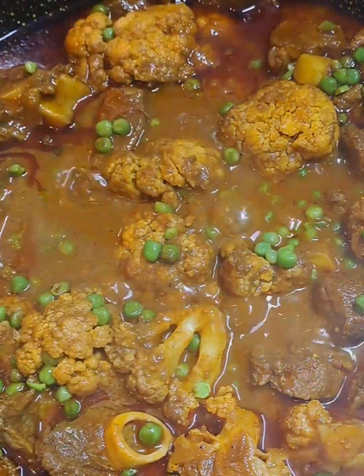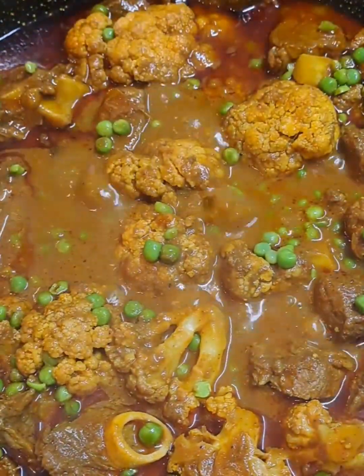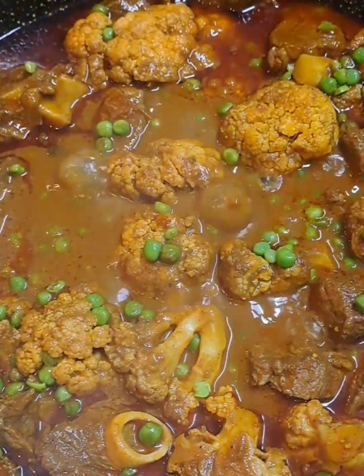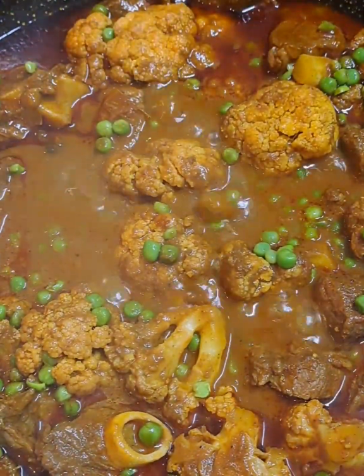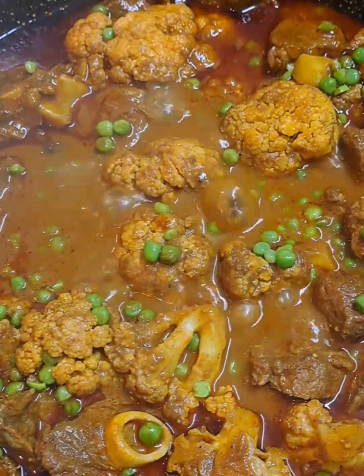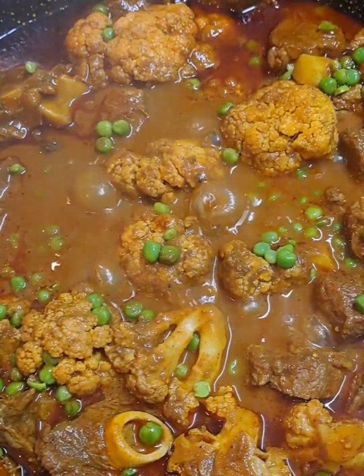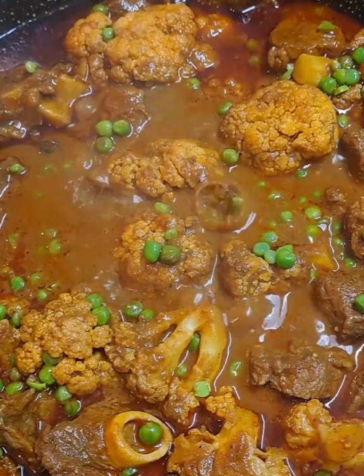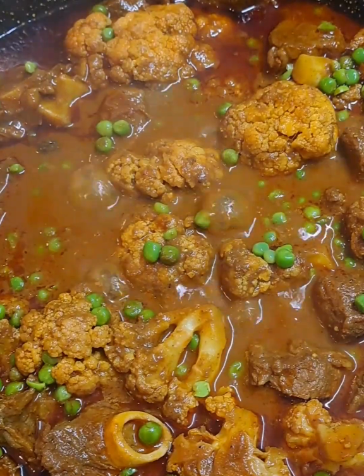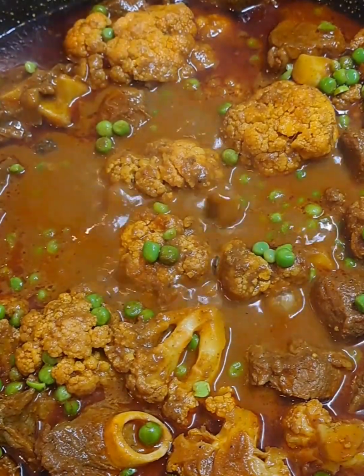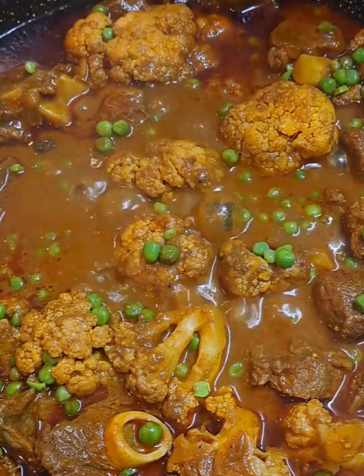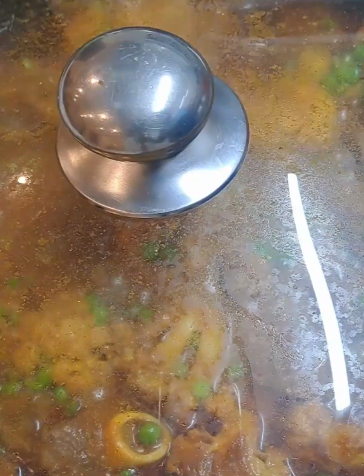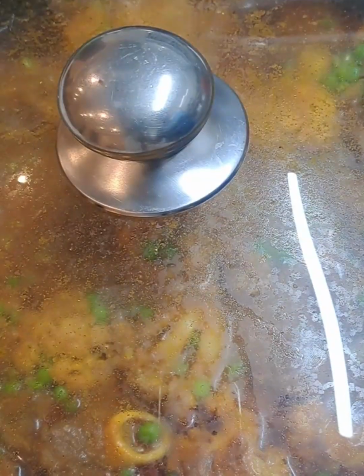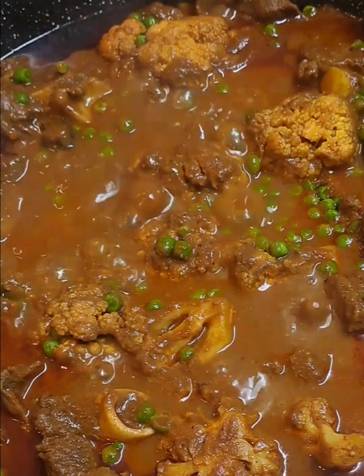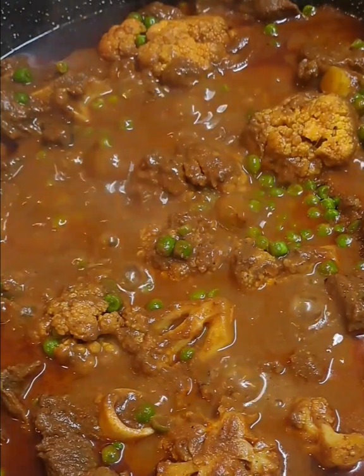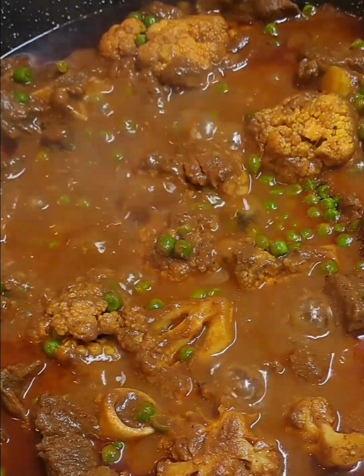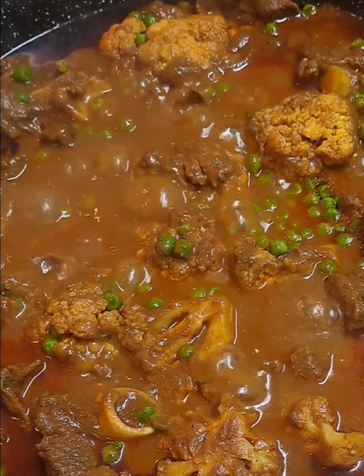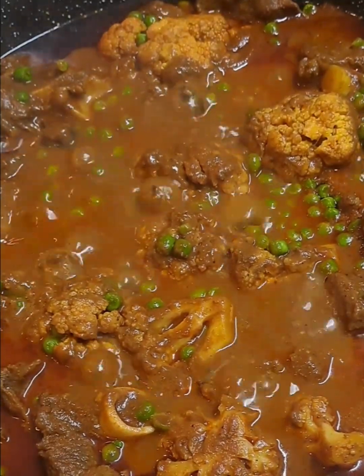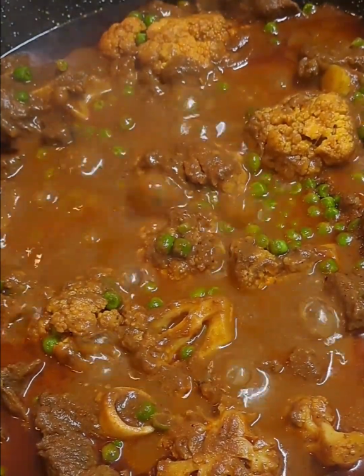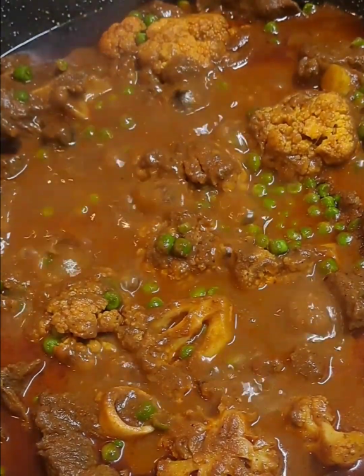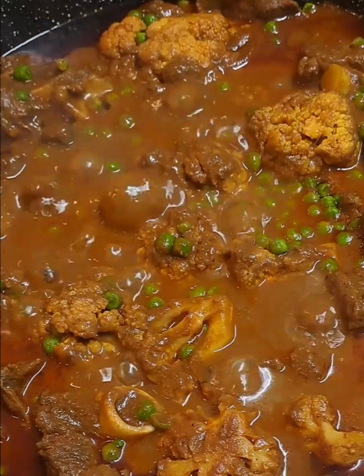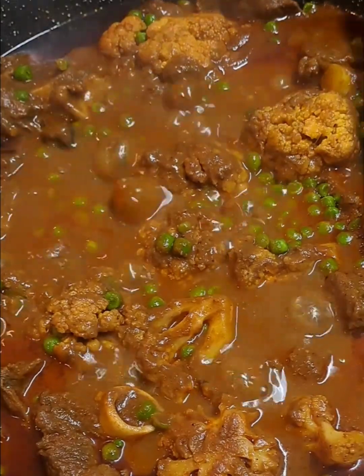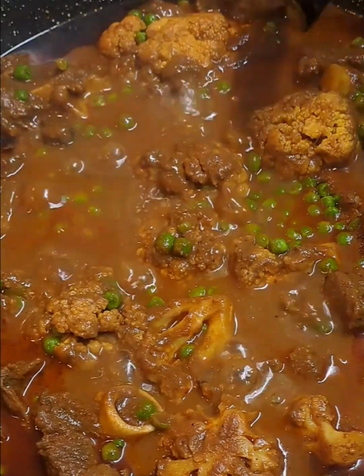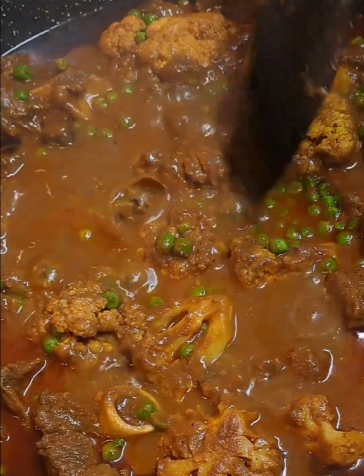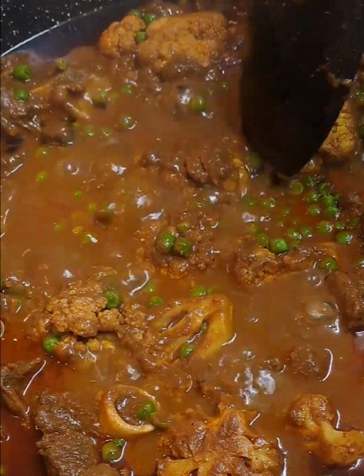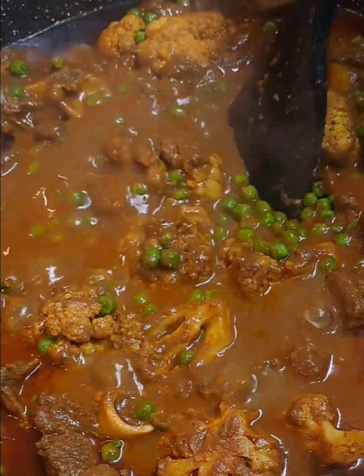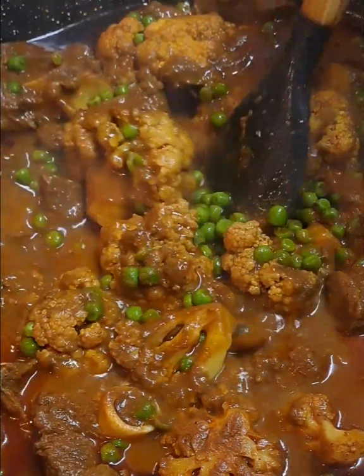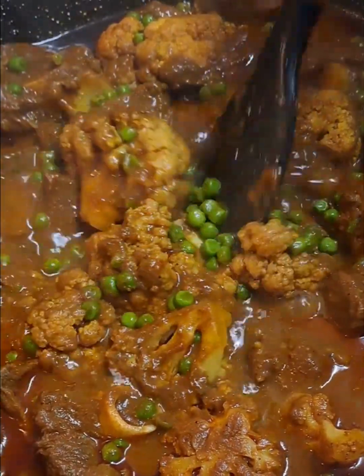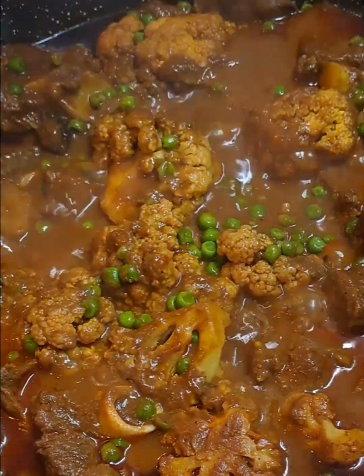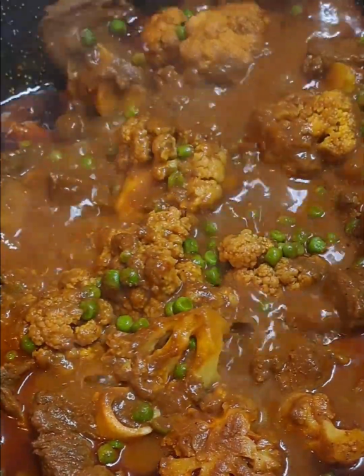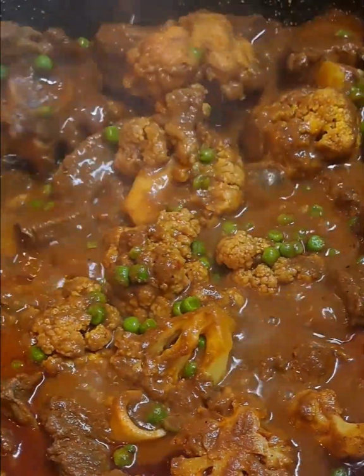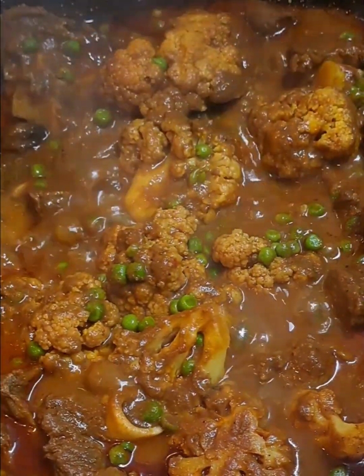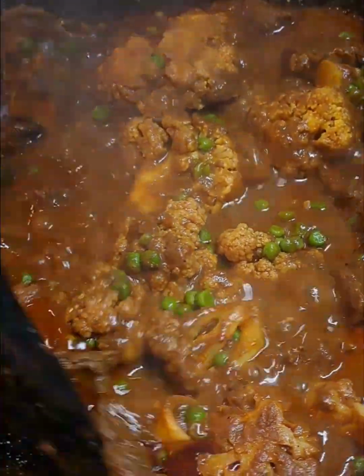Whether you're cooking for your loved ones or simply looking to stretch a small portion of meat into a hearty meal, this recipe will deliver comfort and tradition in every bite, my friend.